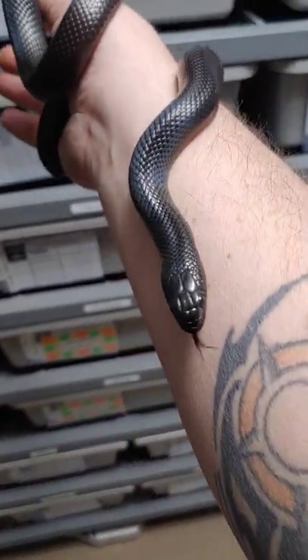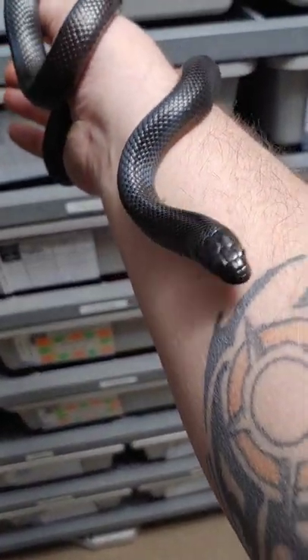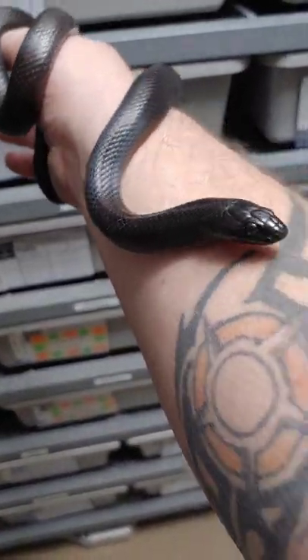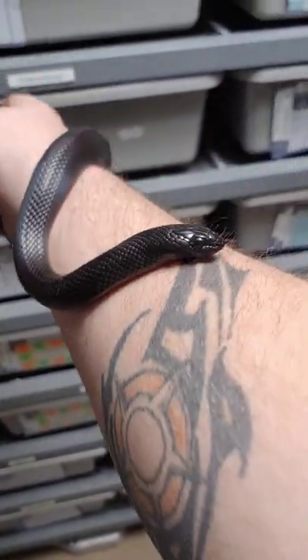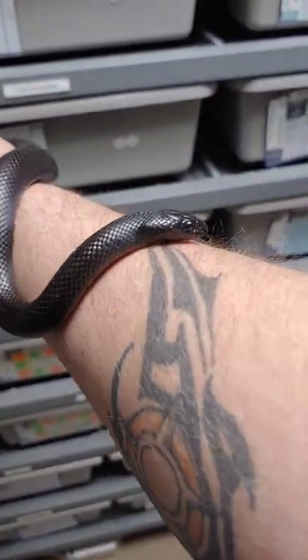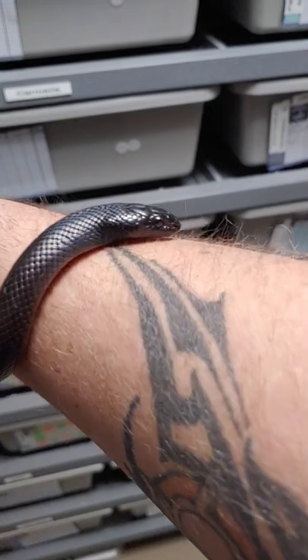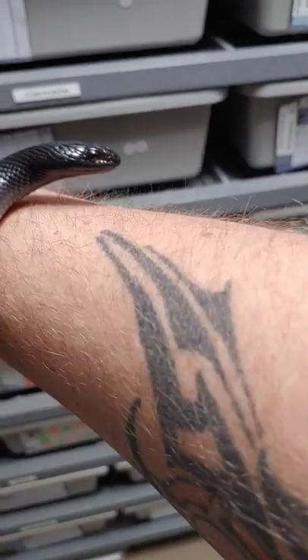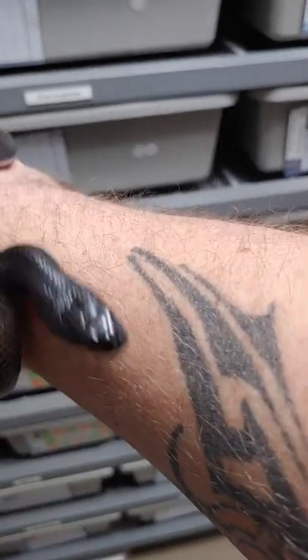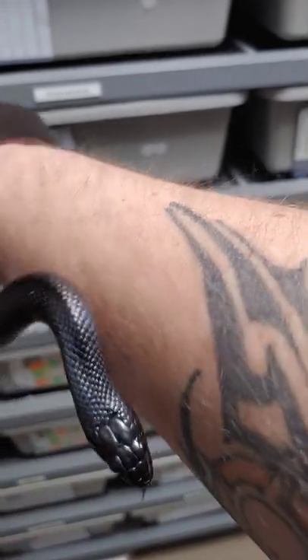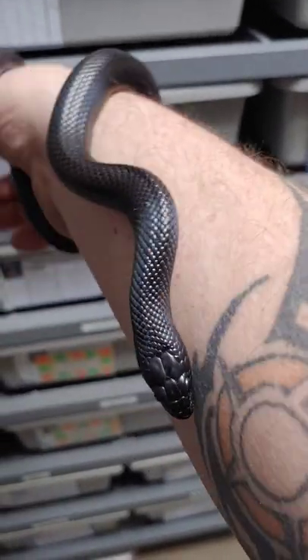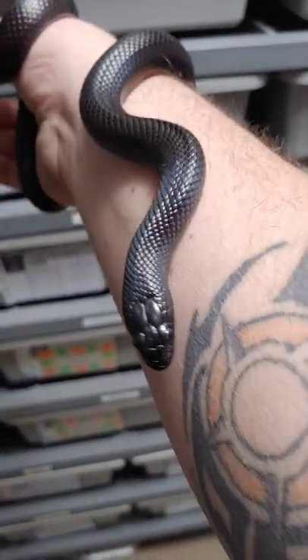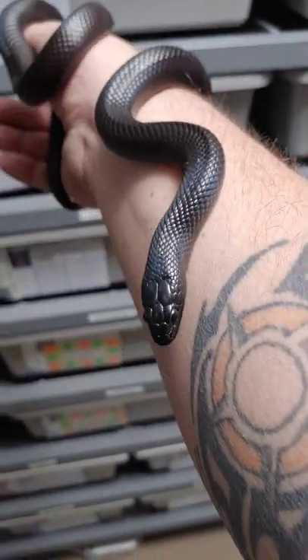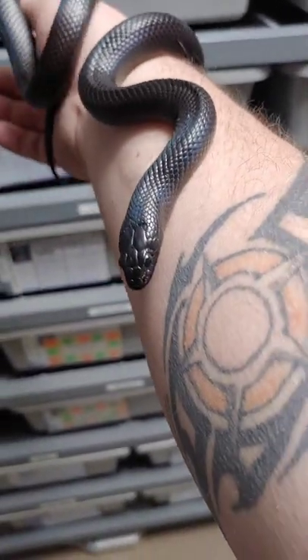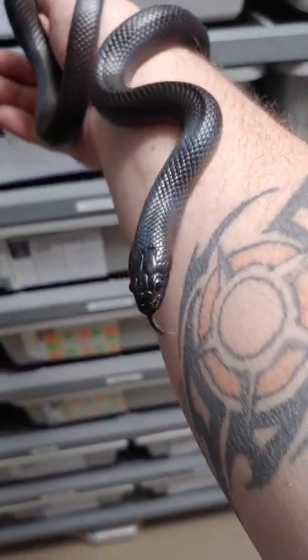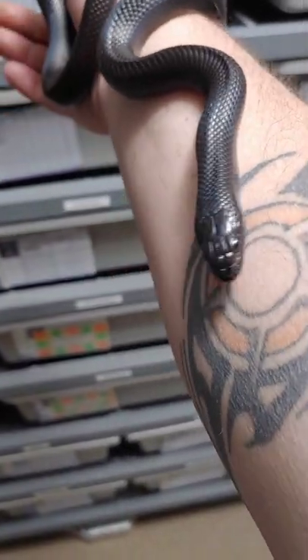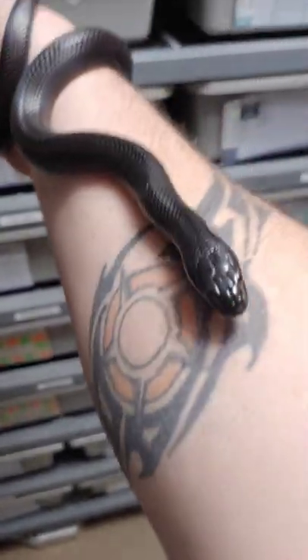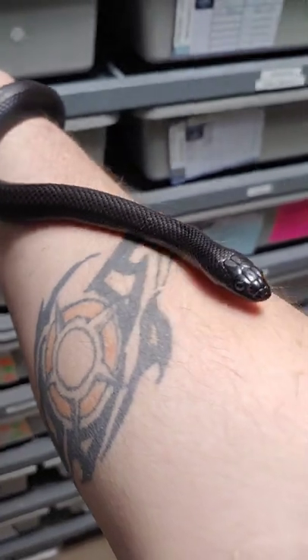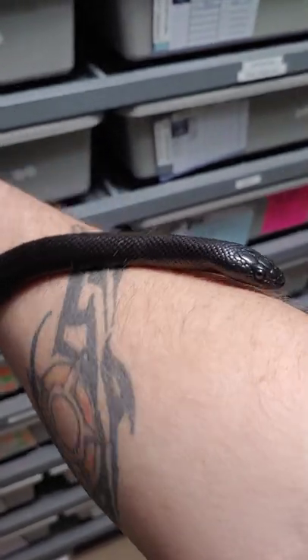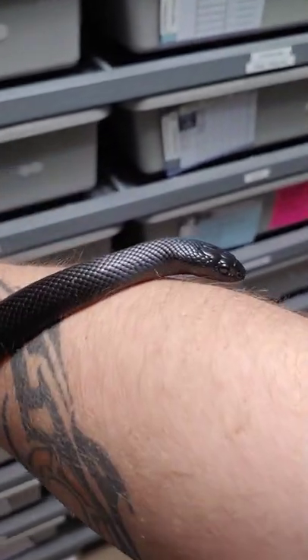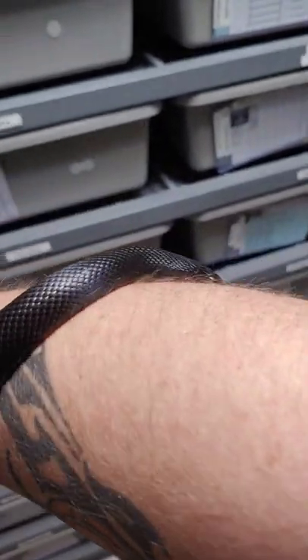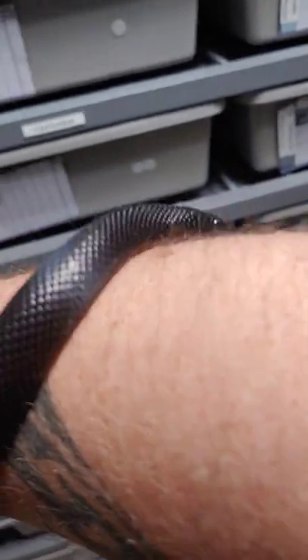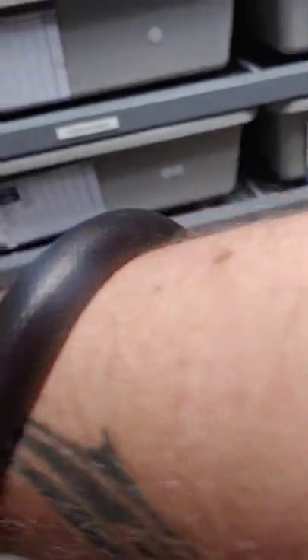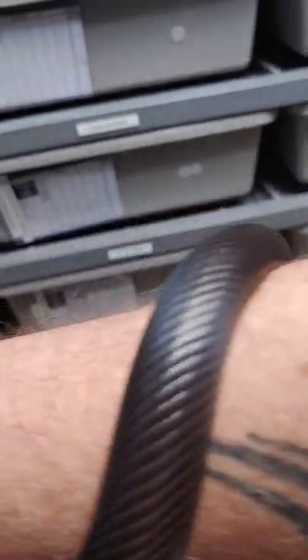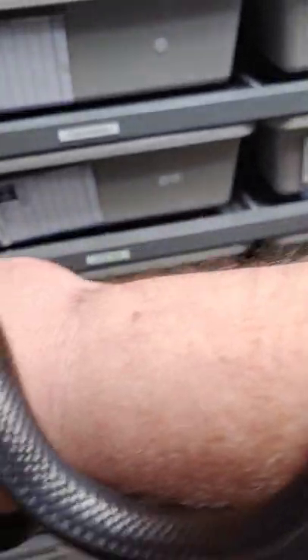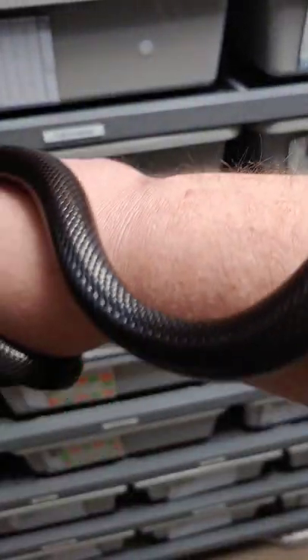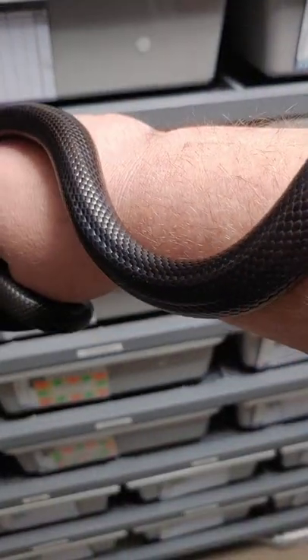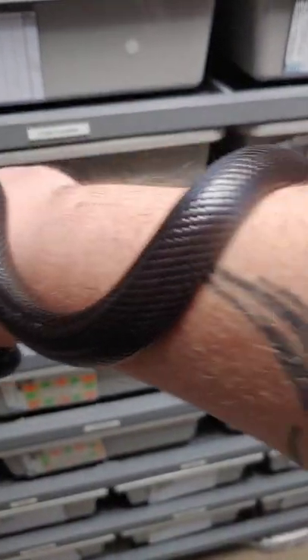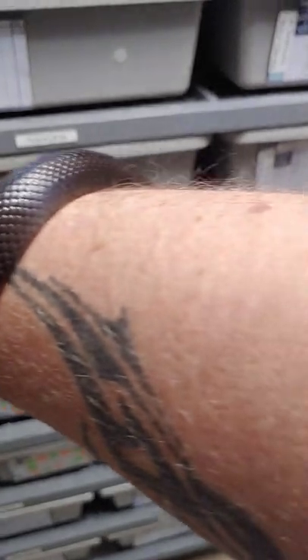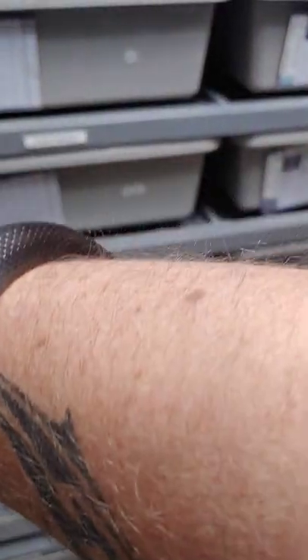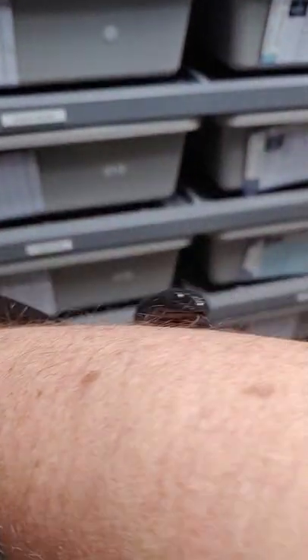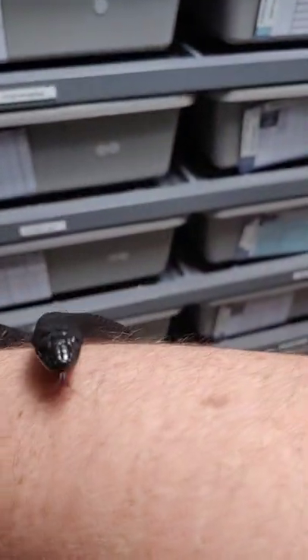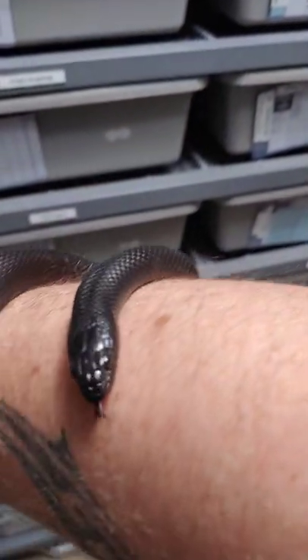Never have to worry about him eating — he eats every time. Kingsnakes just love their food. So if you're looking into getting a snake and you don't really want a ball python, I would definitely suggest a Mexican black kingsnake.